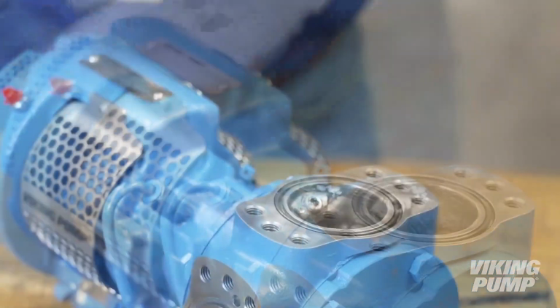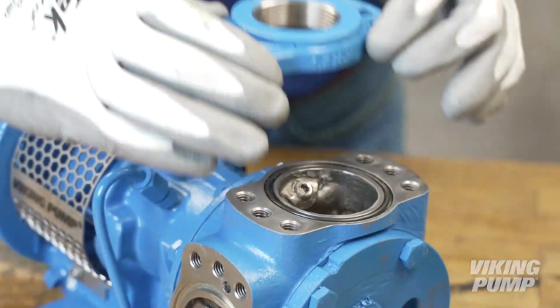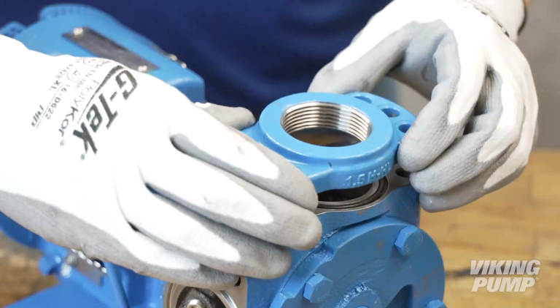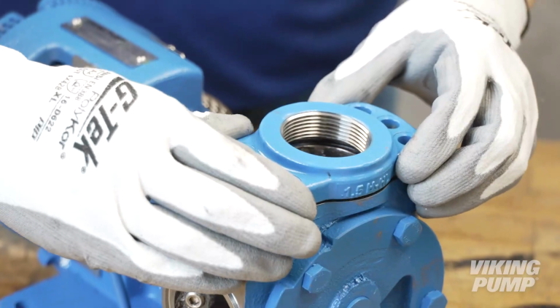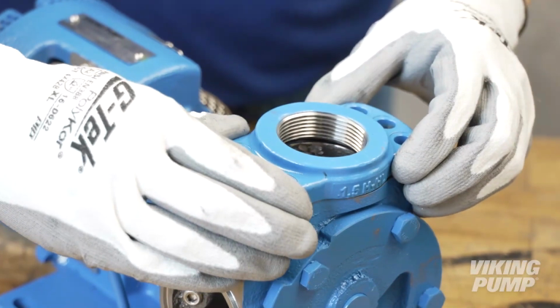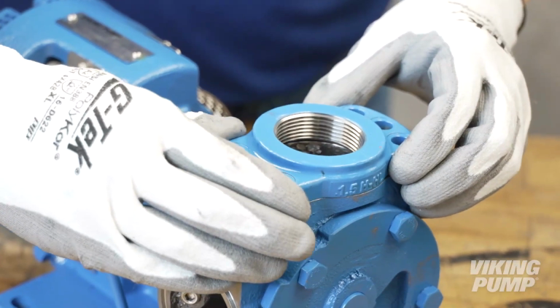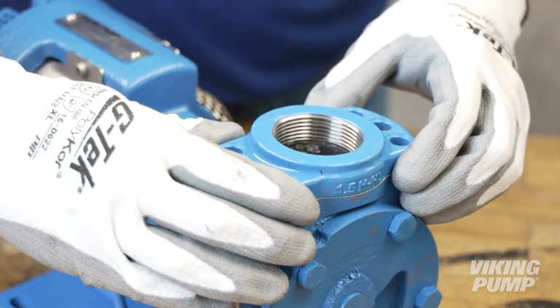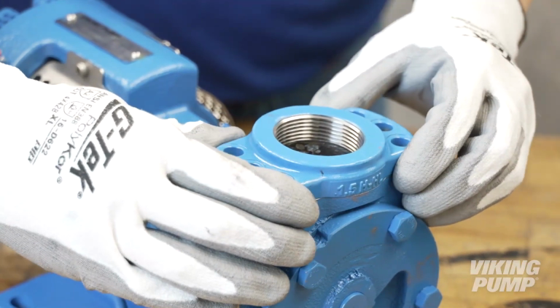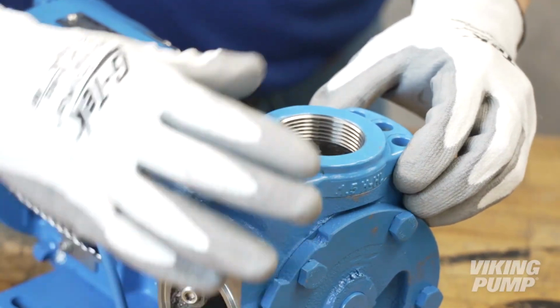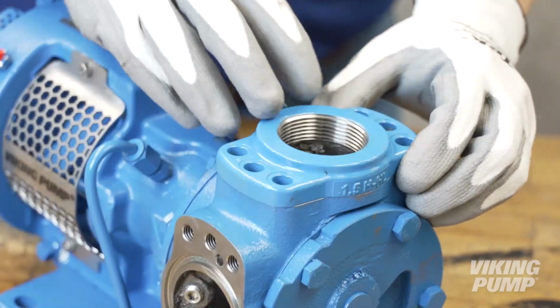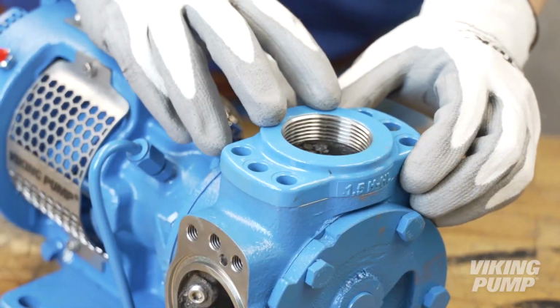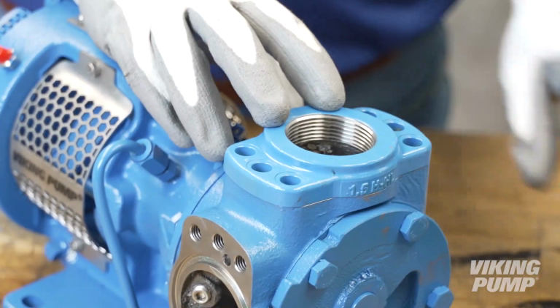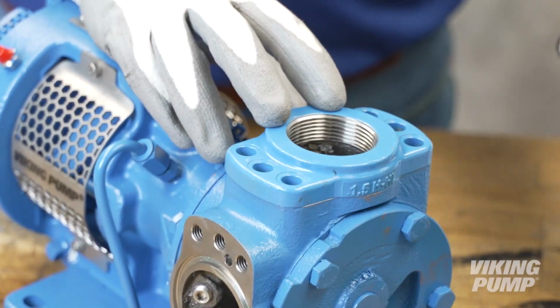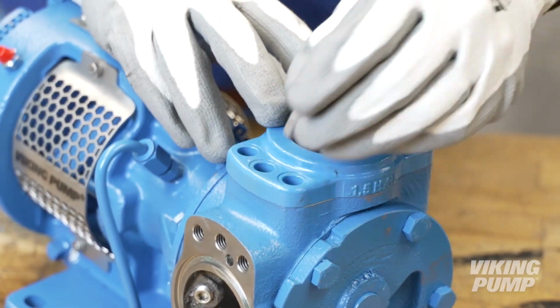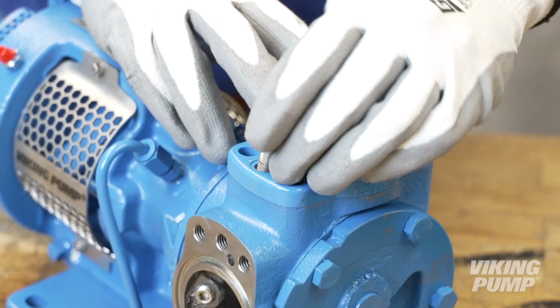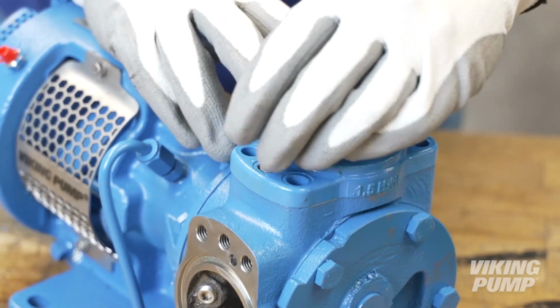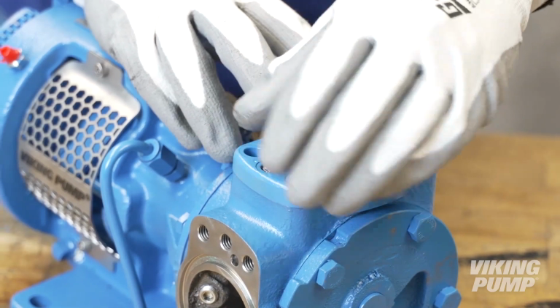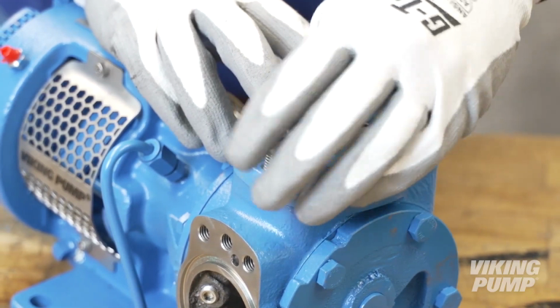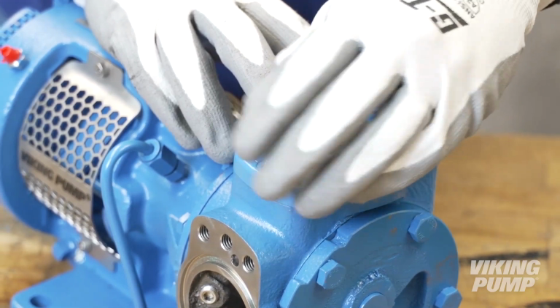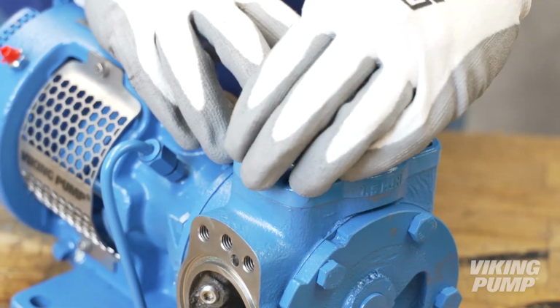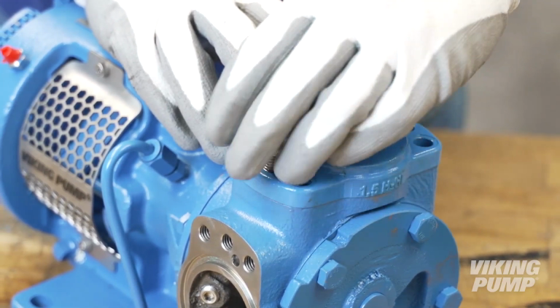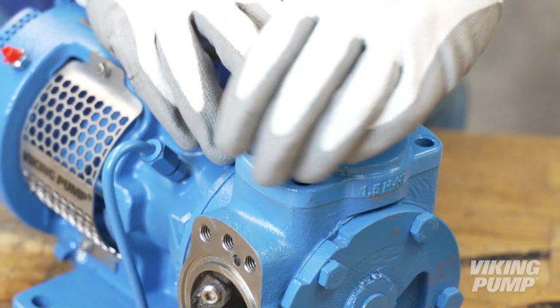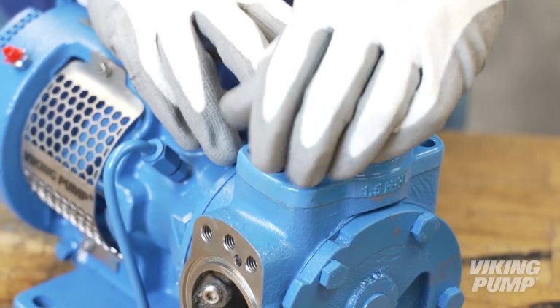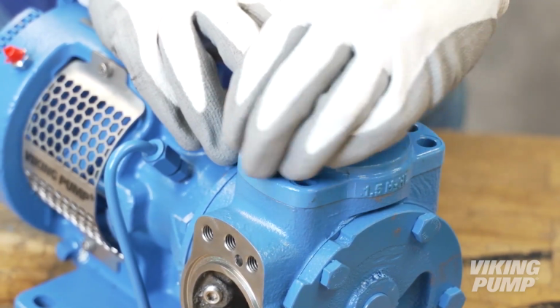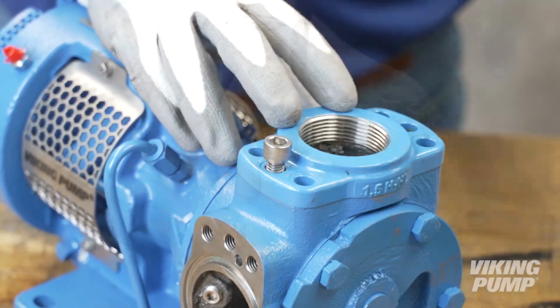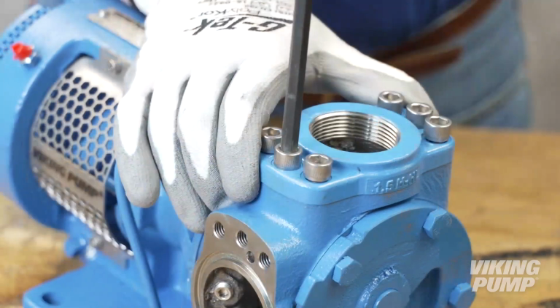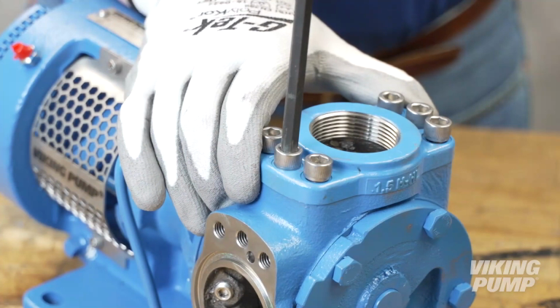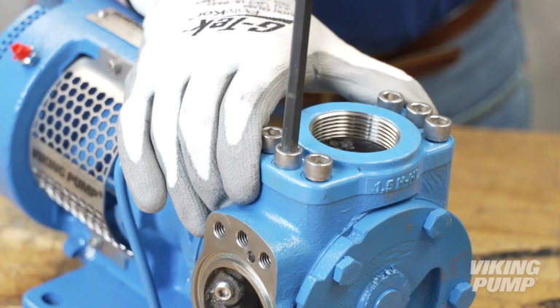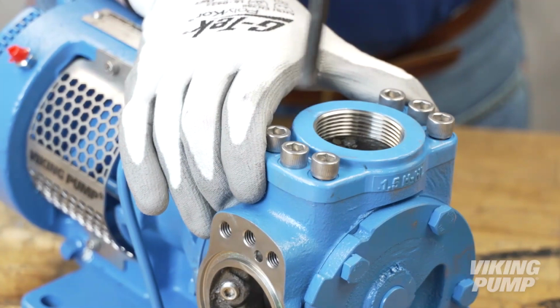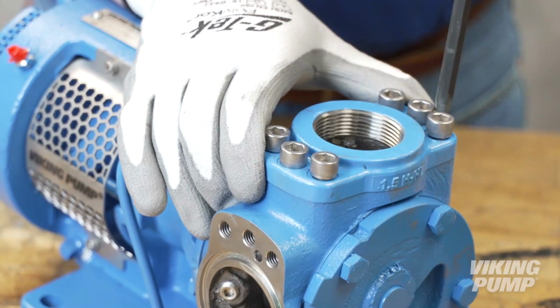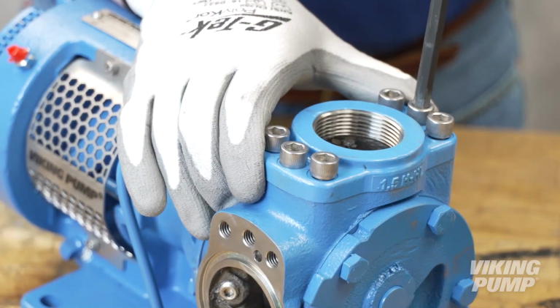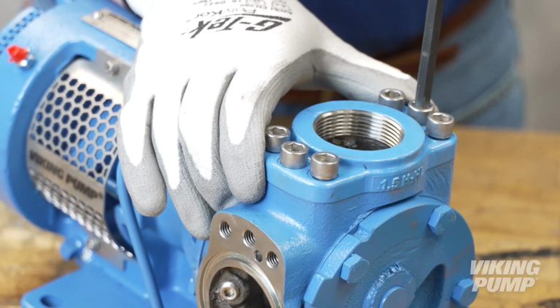Align the new flange or port type on the casing. Note that not all the threaded holes will be used for every port size or type. Install each cap screw finger tight, then fully tighten each bolt moving in a star pattern.